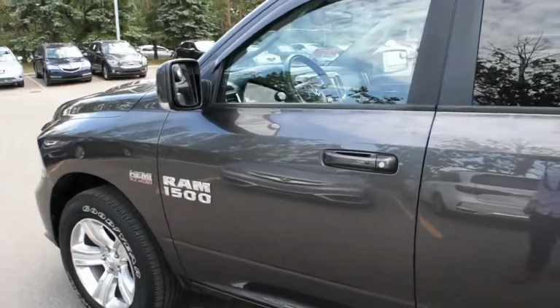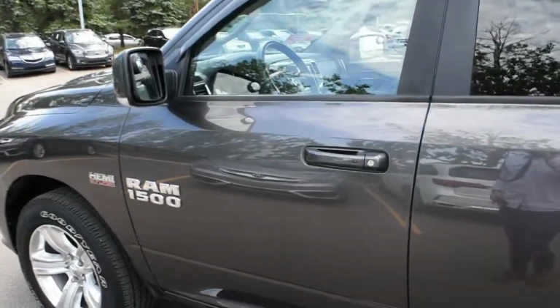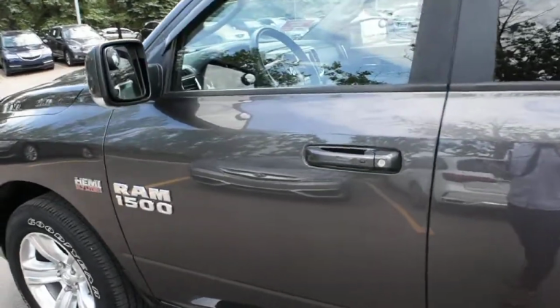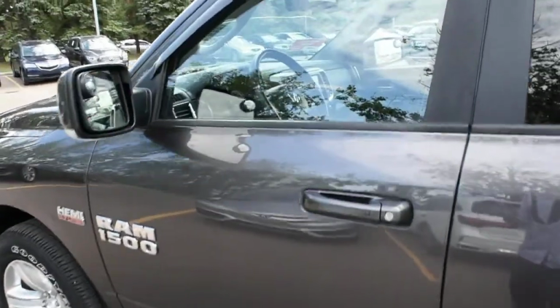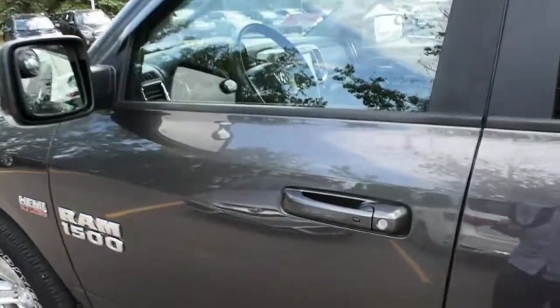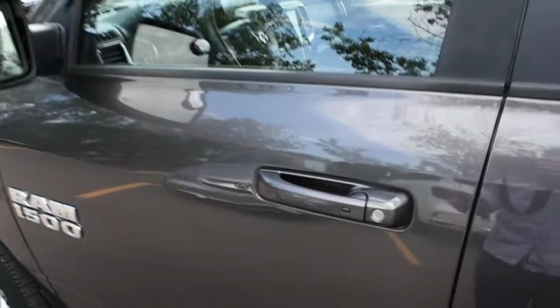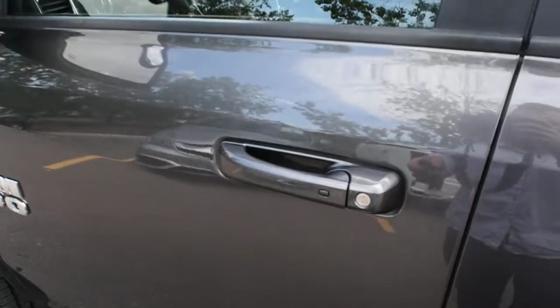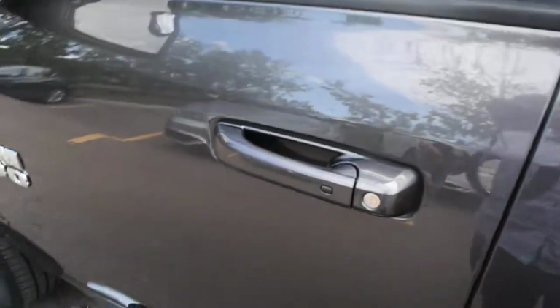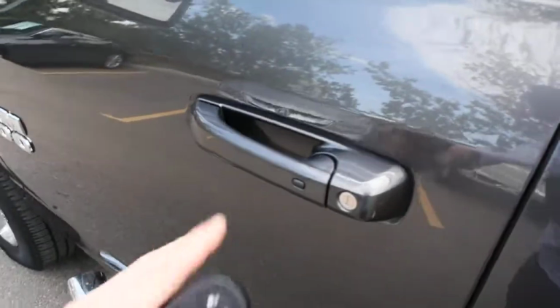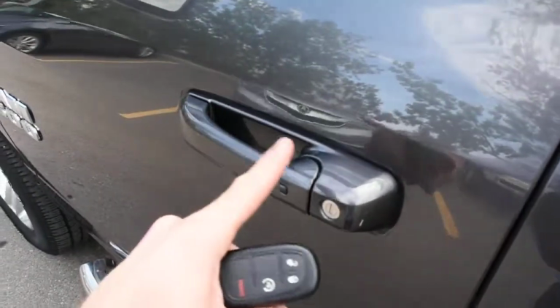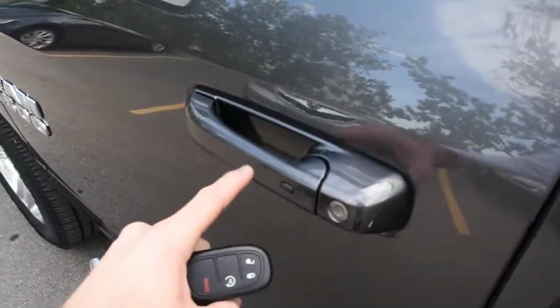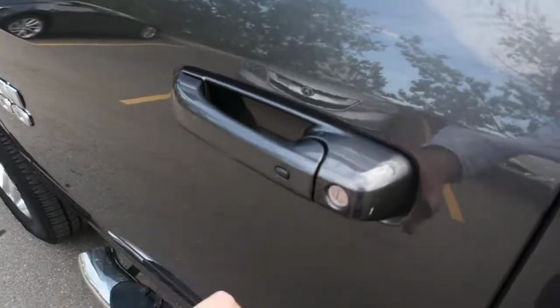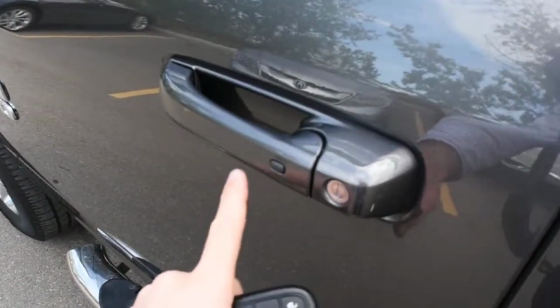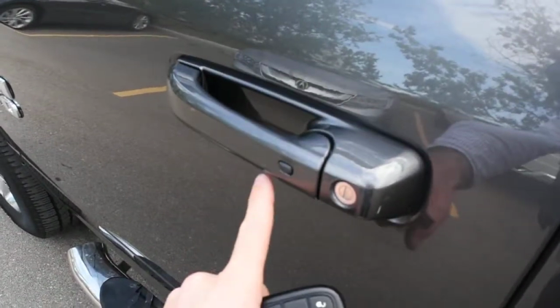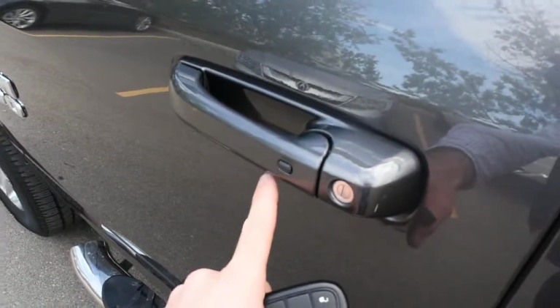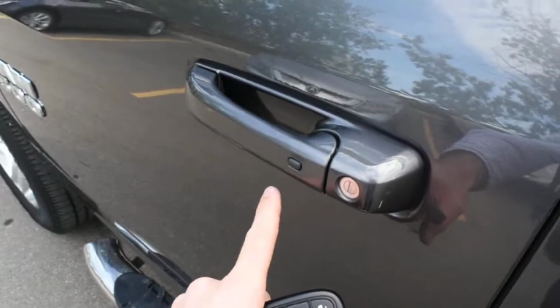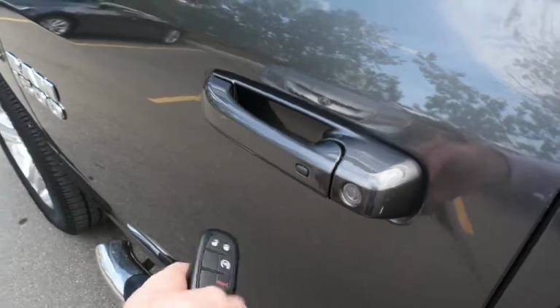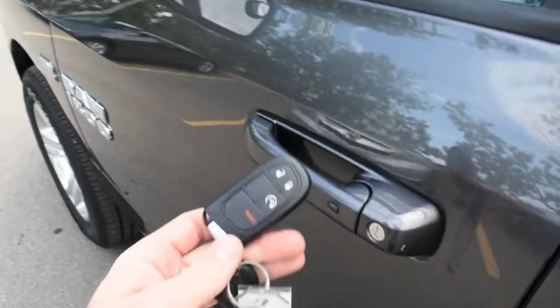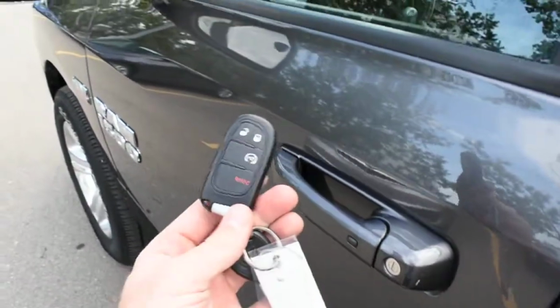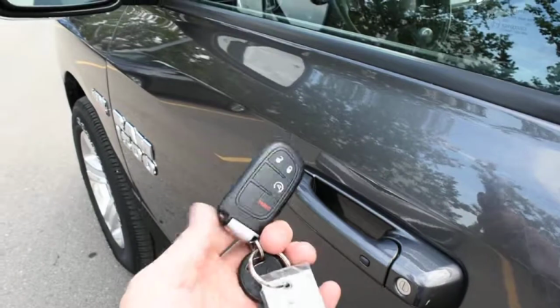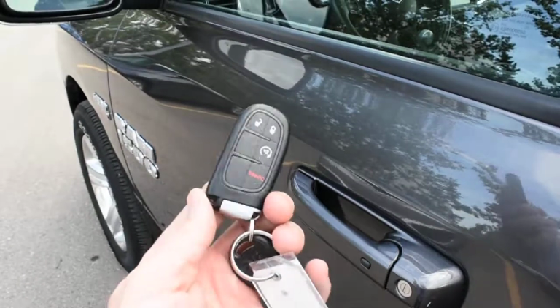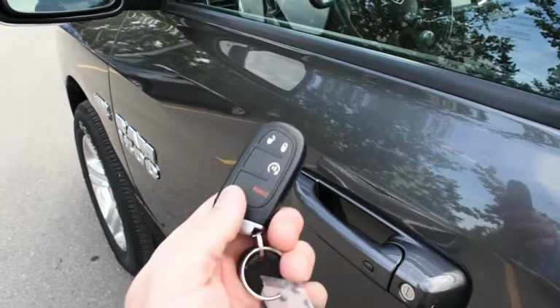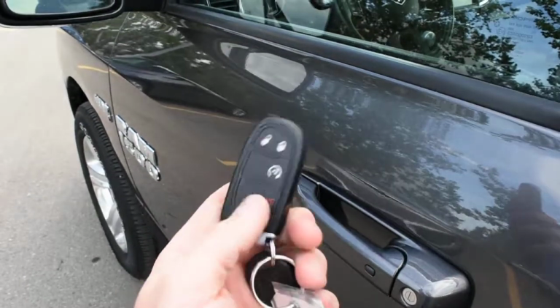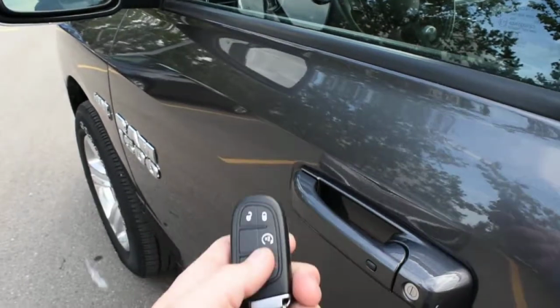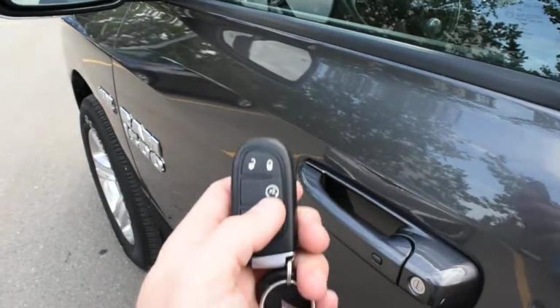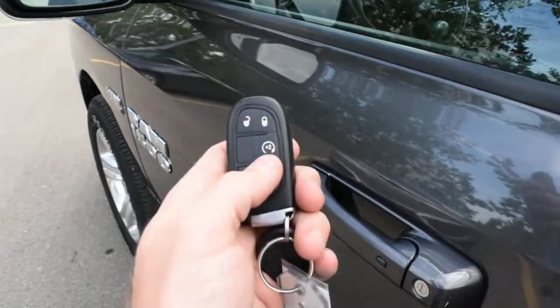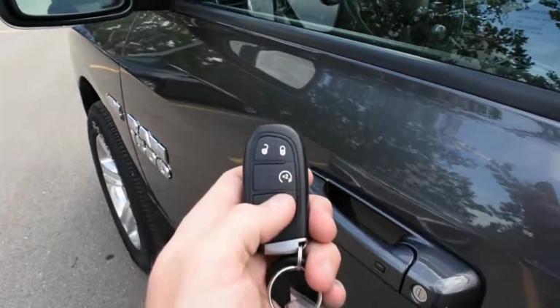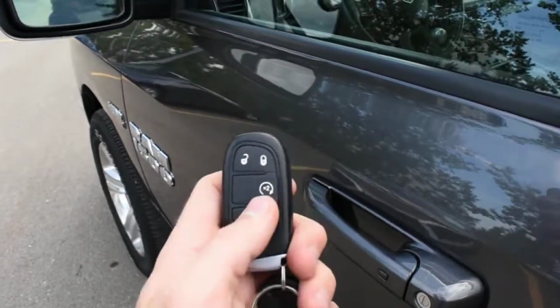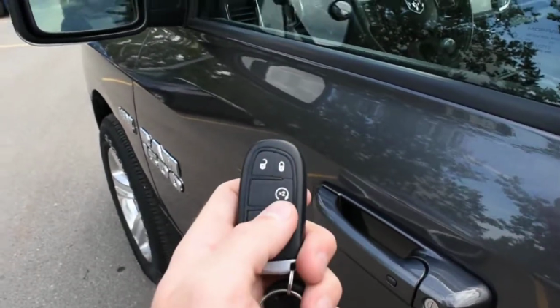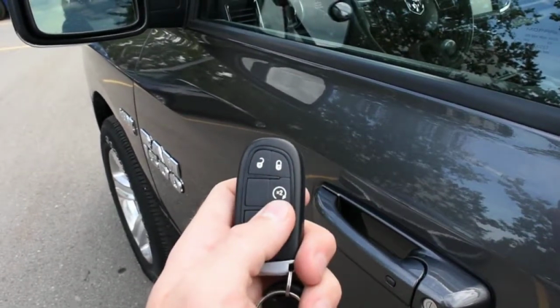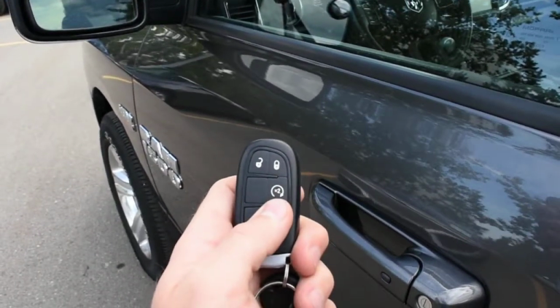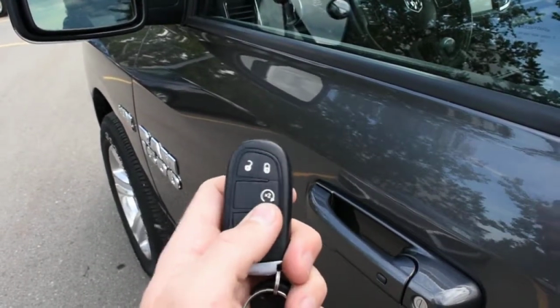Before we make our way inside, you'll notice on the door handle you do have a keyless entry system with your Dodge Smart Key. It also houses your integrated remote starter as well.